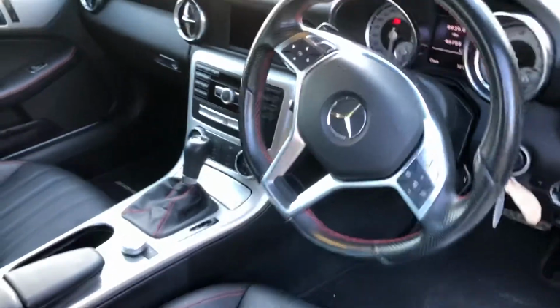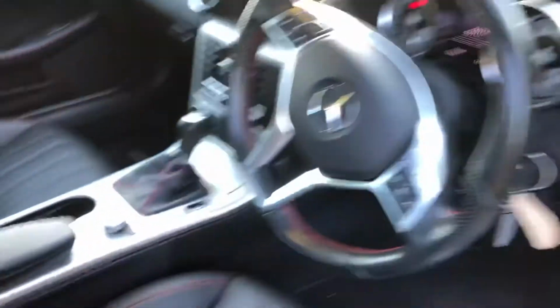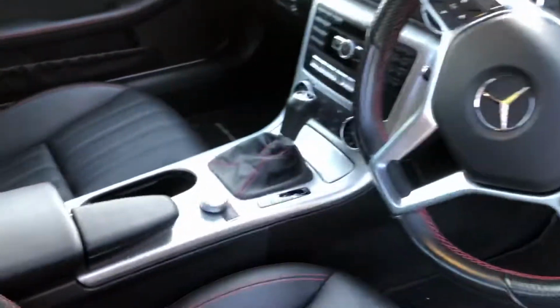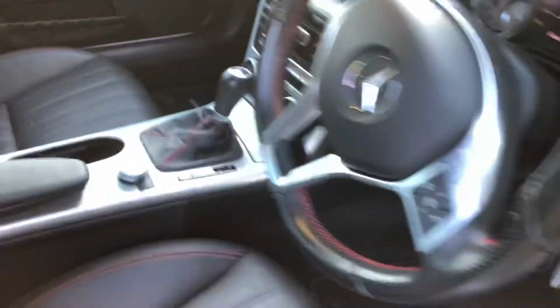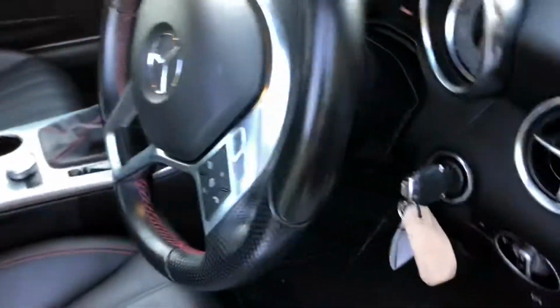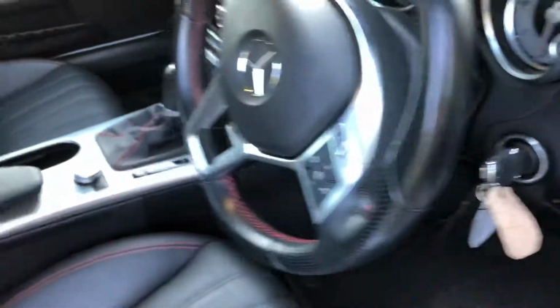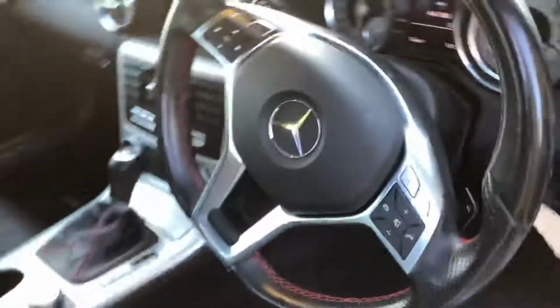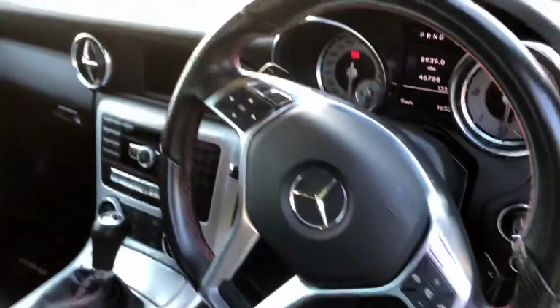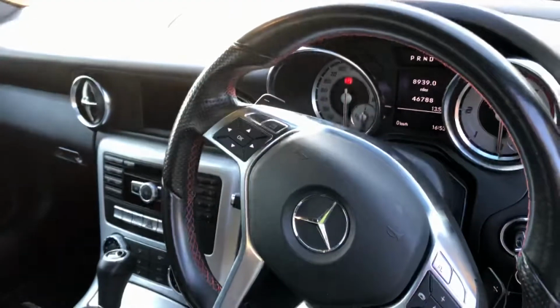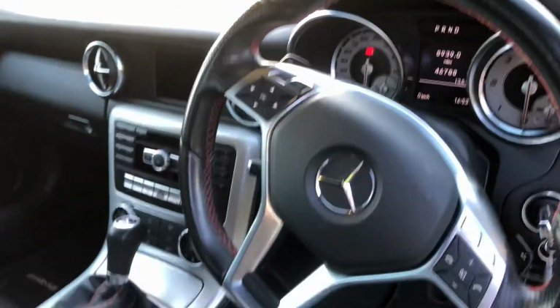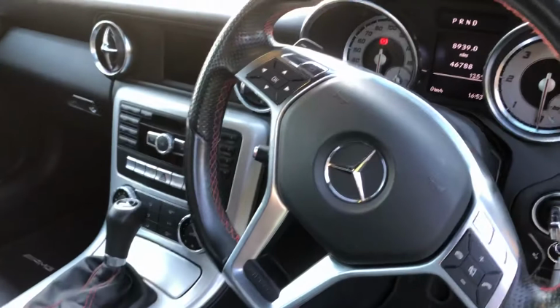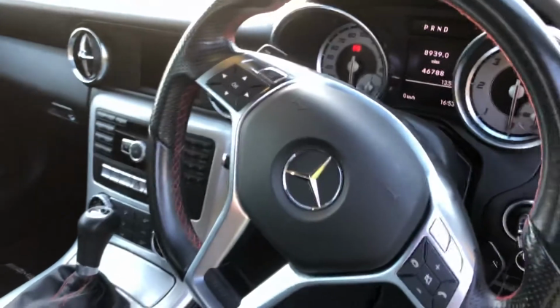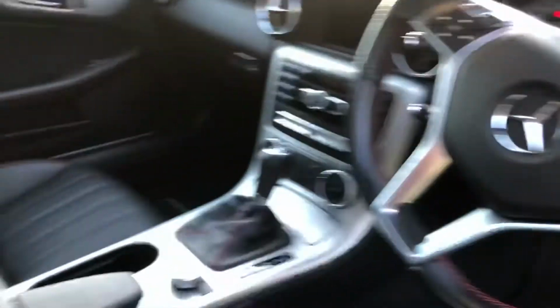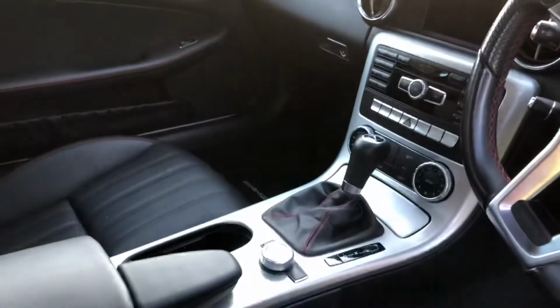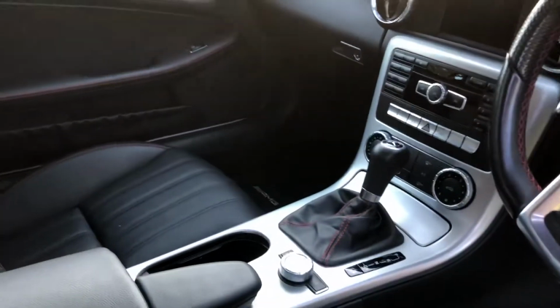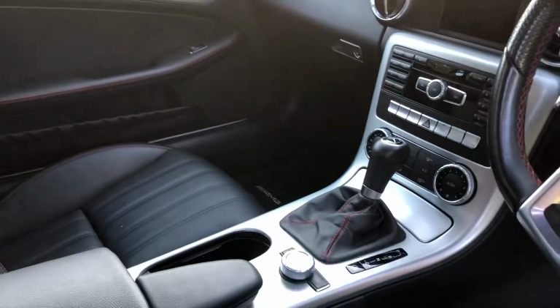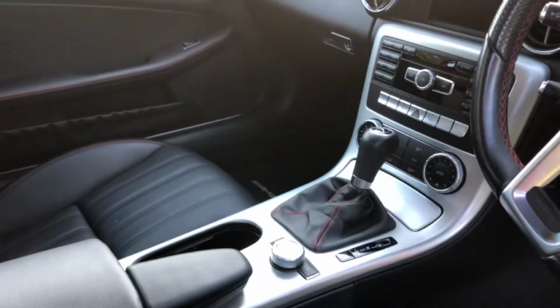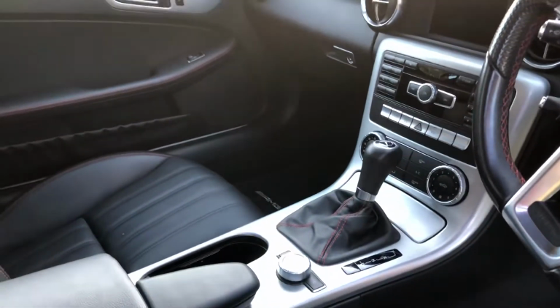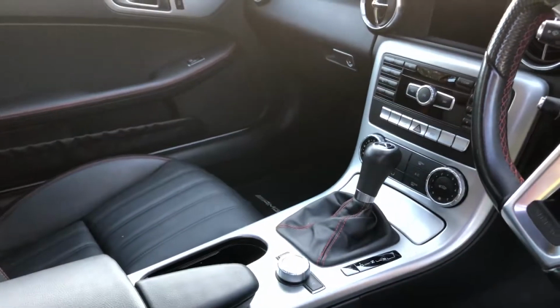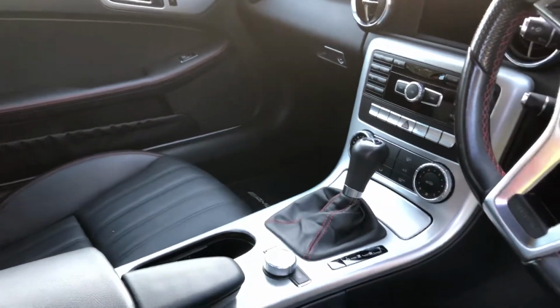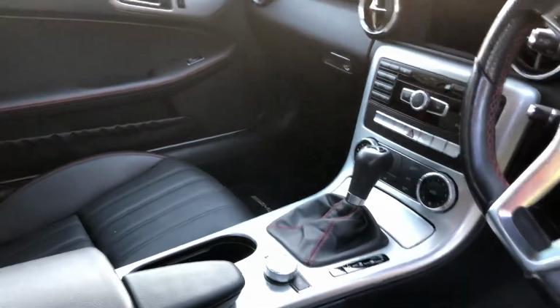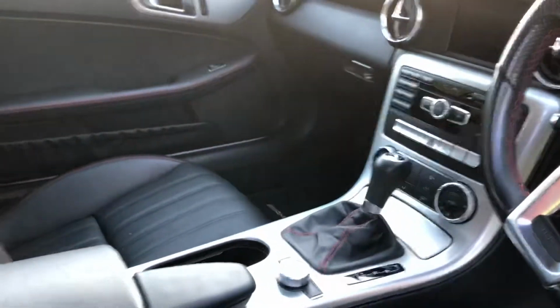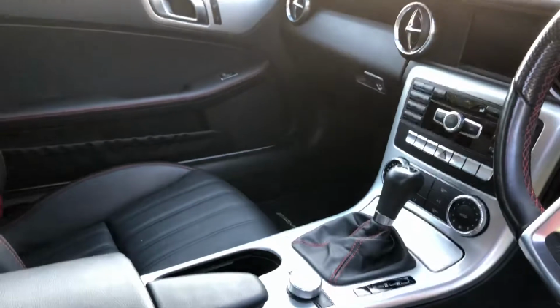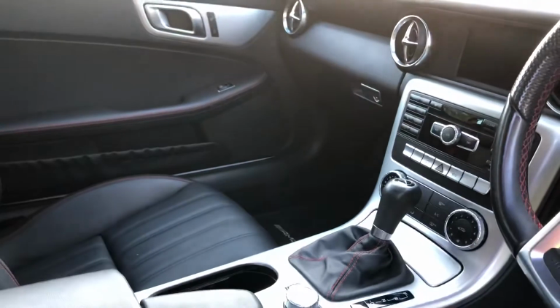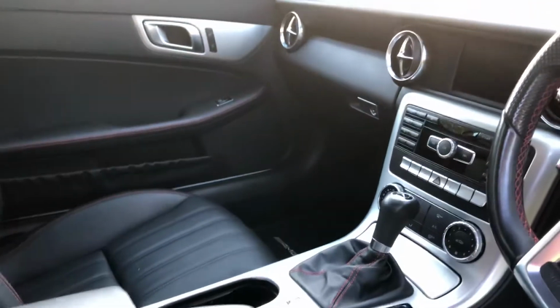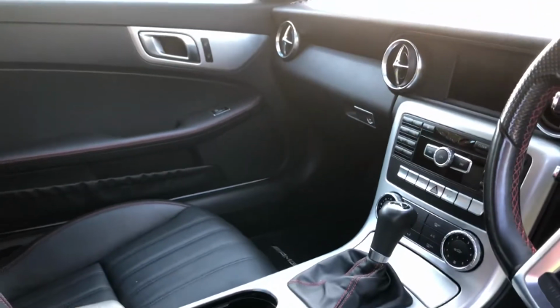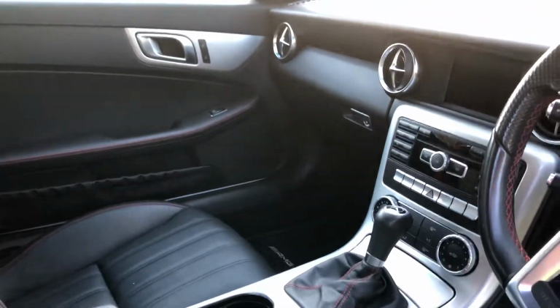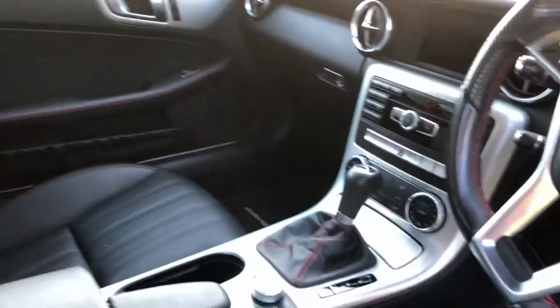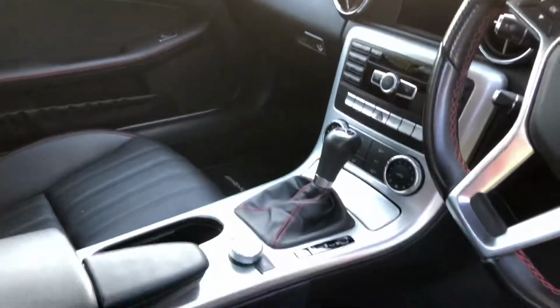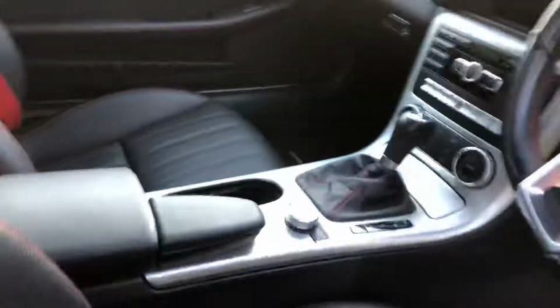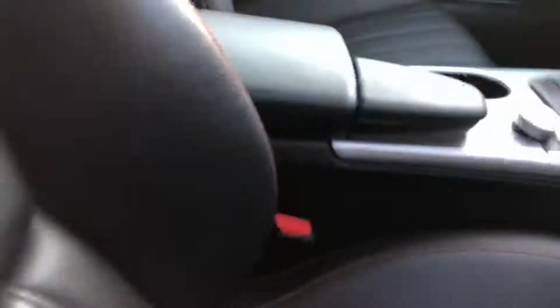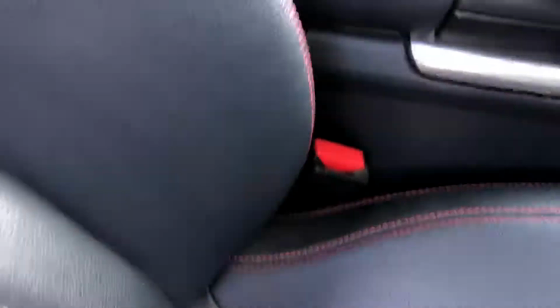It's automatic with manual paddles so you can override that, air conditioning, traction control, and electric roof which is here.